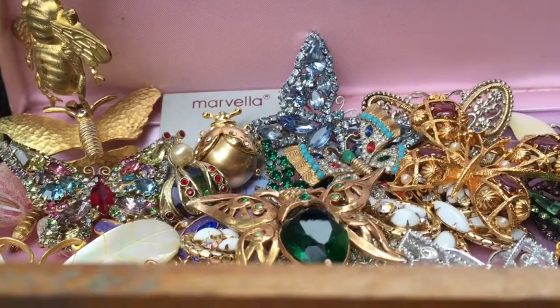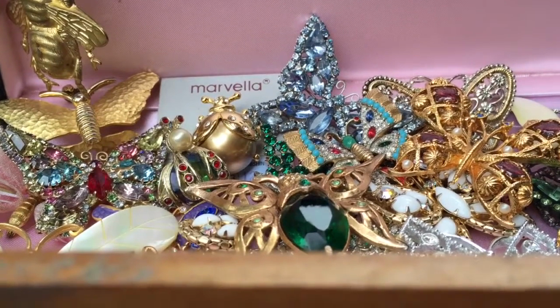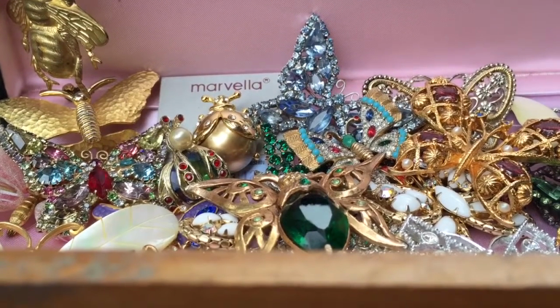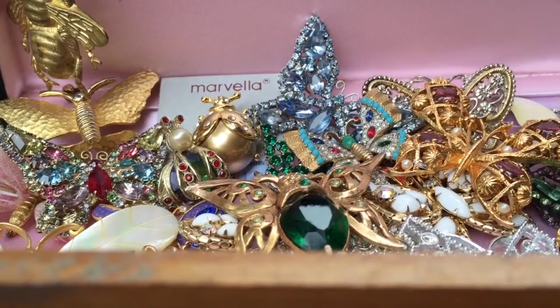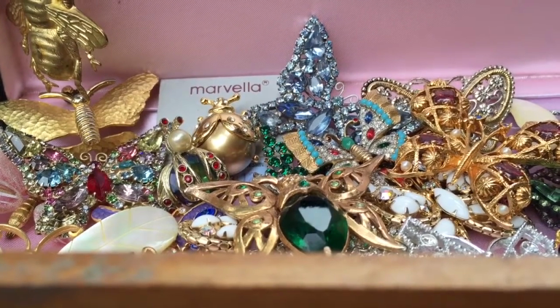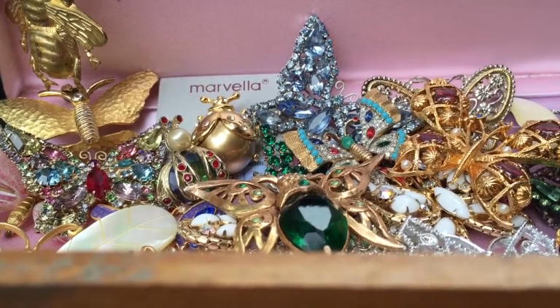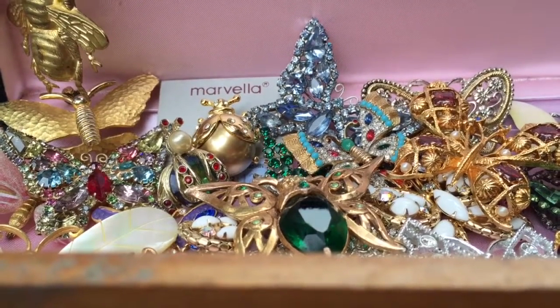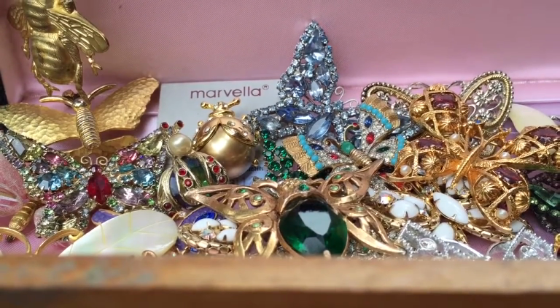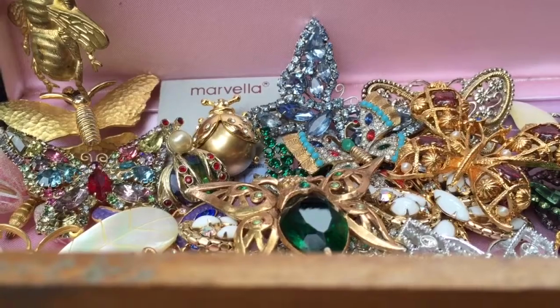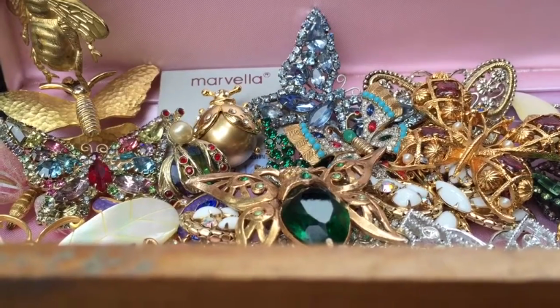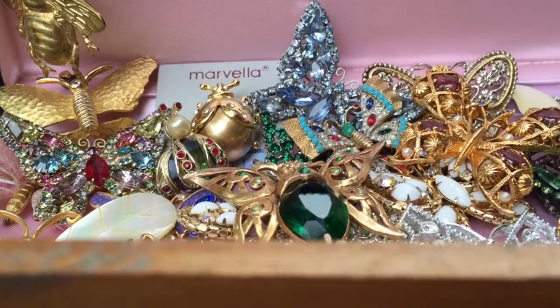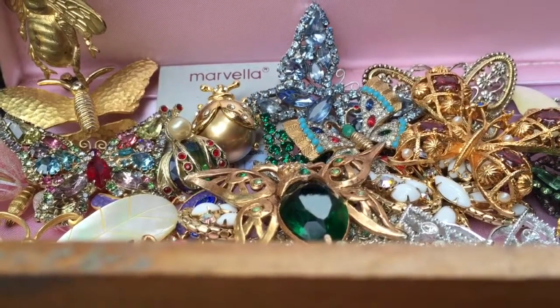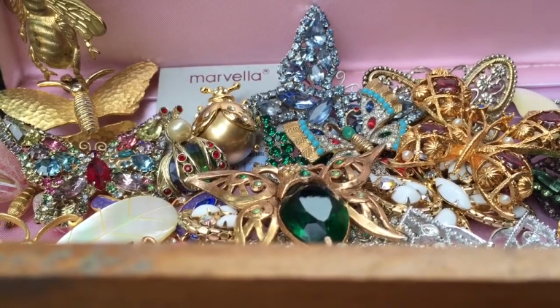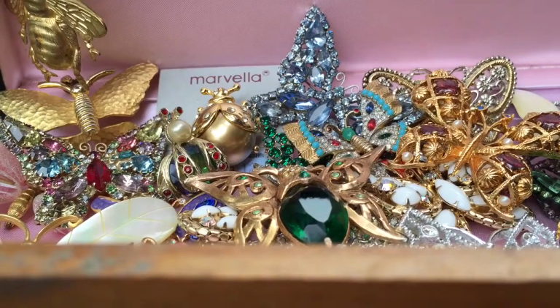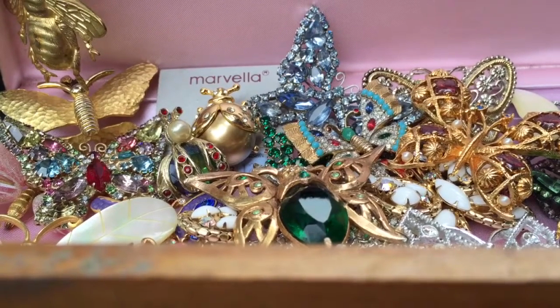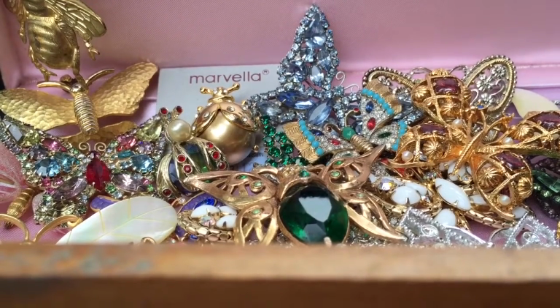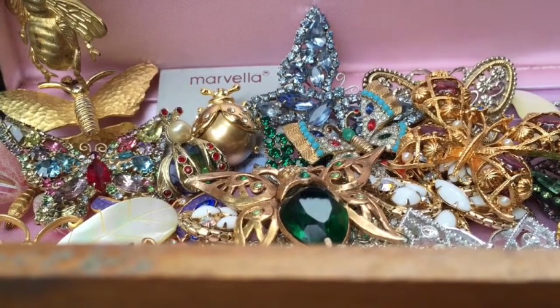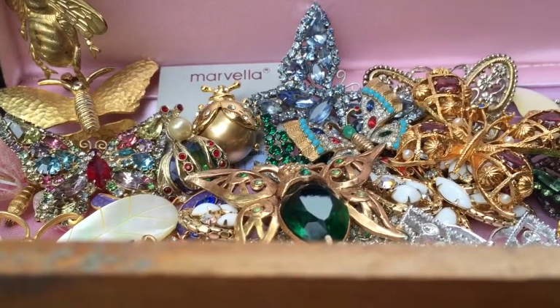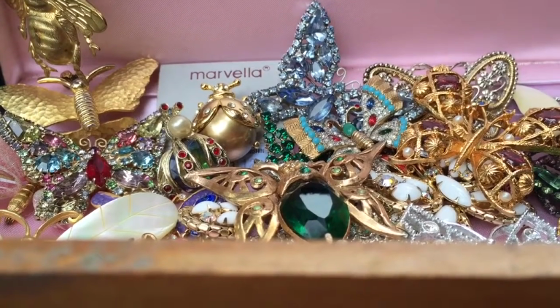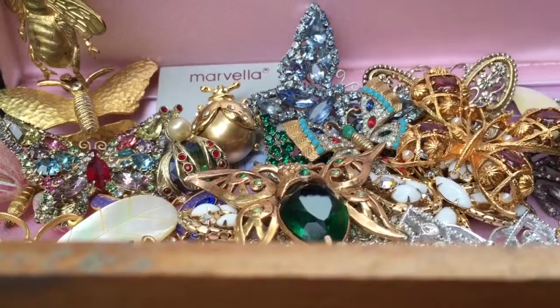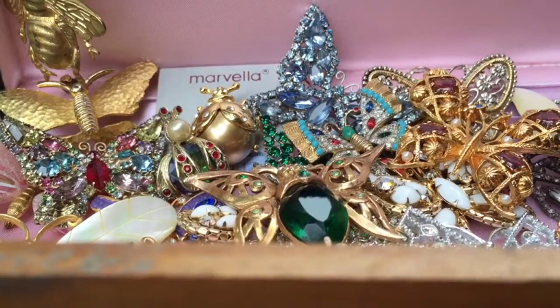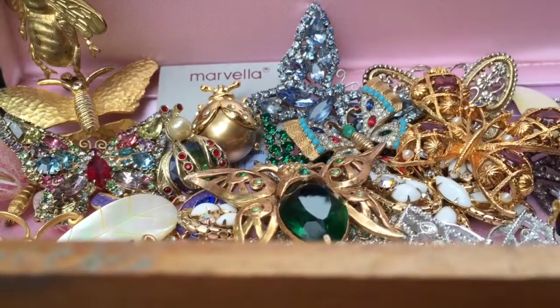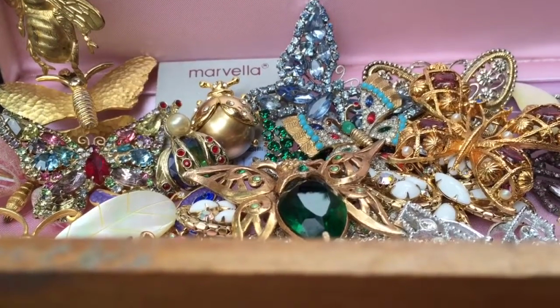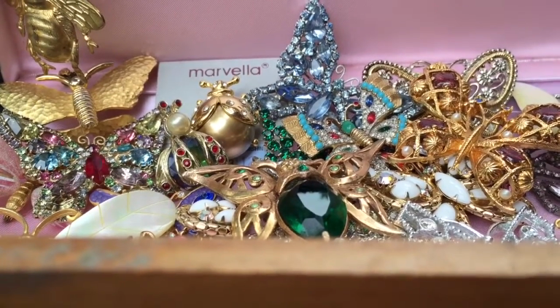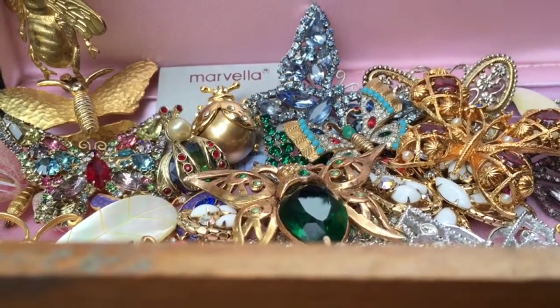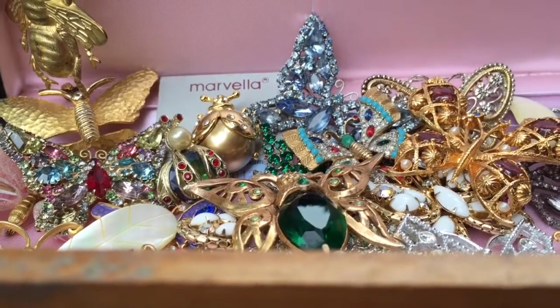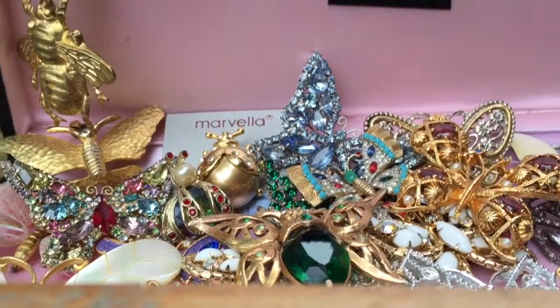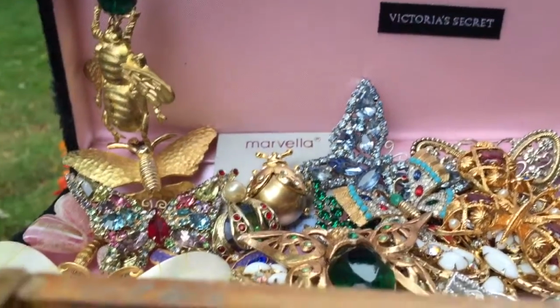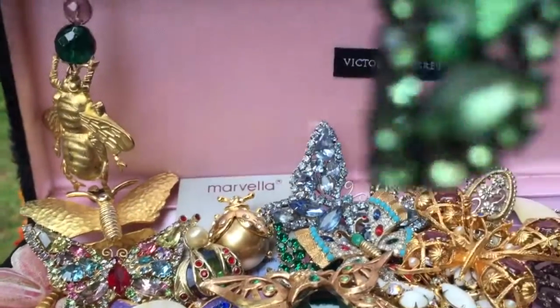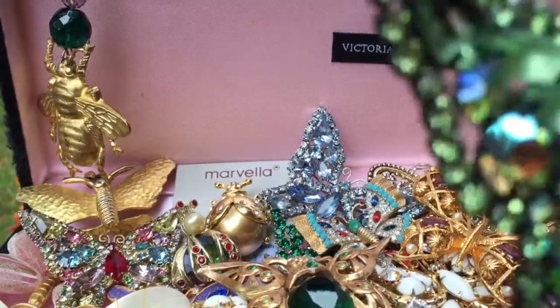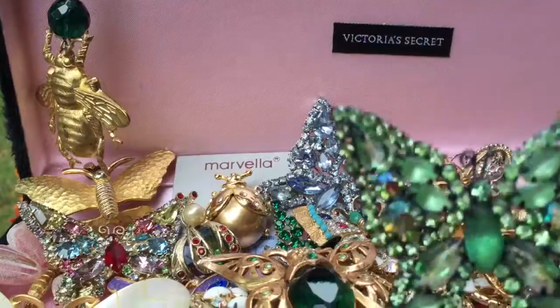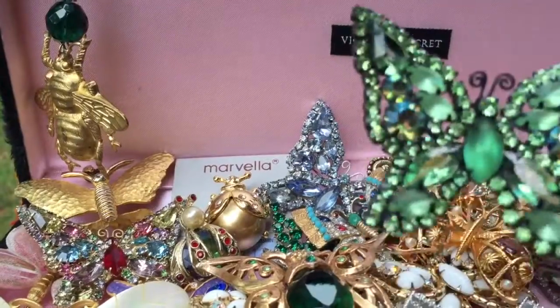Hi, this is a video about butterfly jewelry with emphasis on rhinestones and butterflies. I'm just going to show you a few pieces — I'm not gonna make this a long drawn-out video.